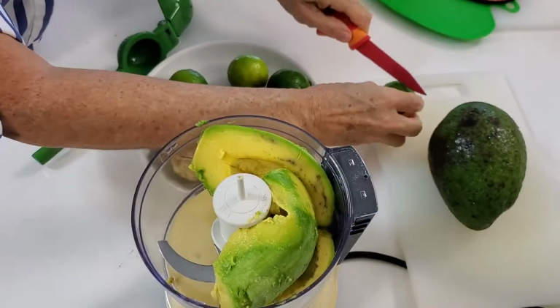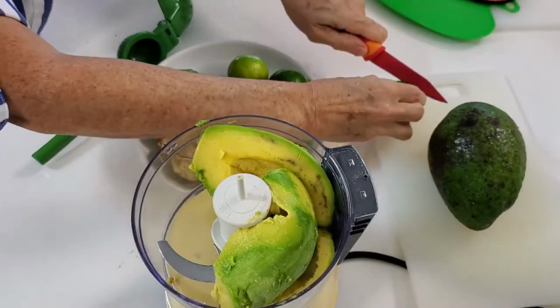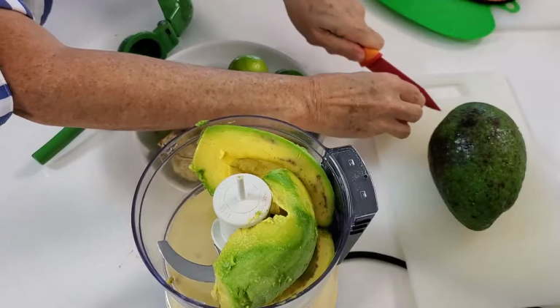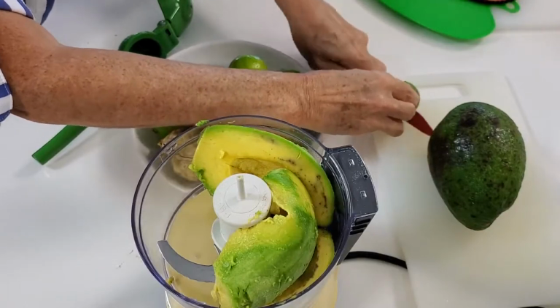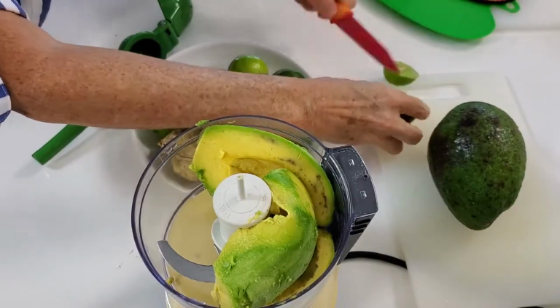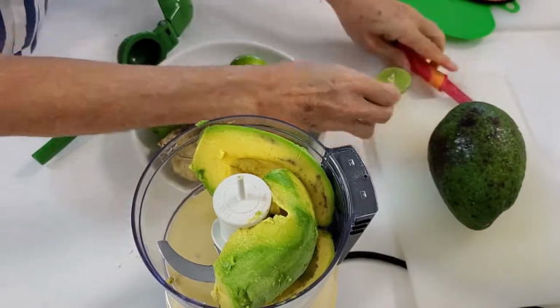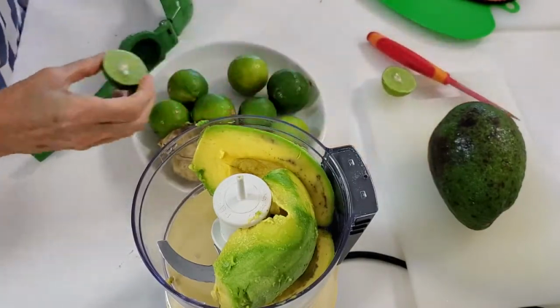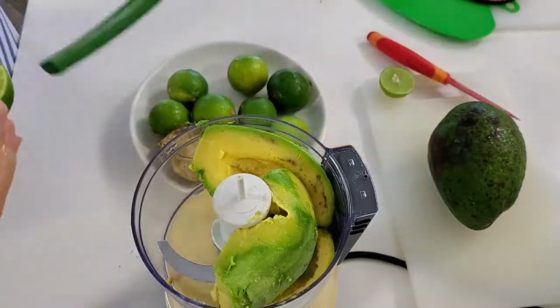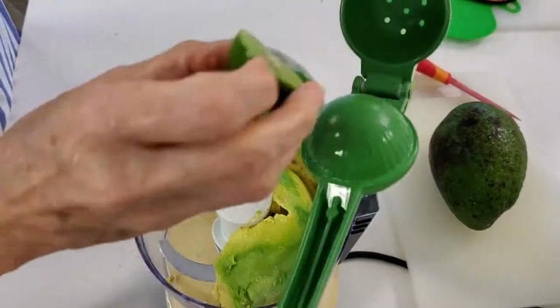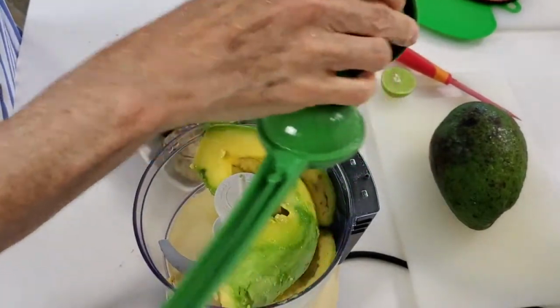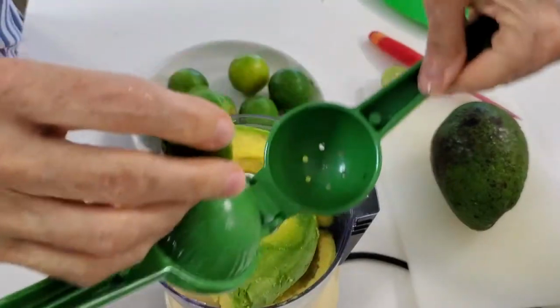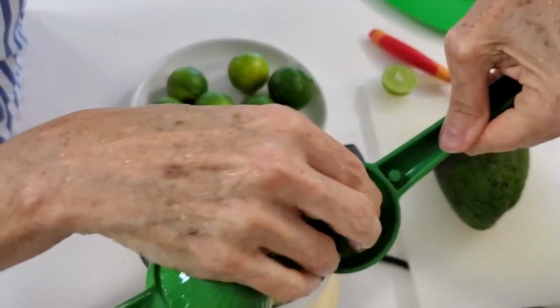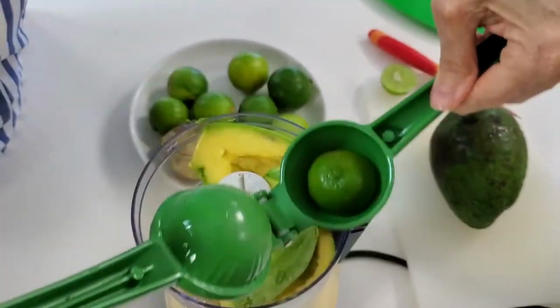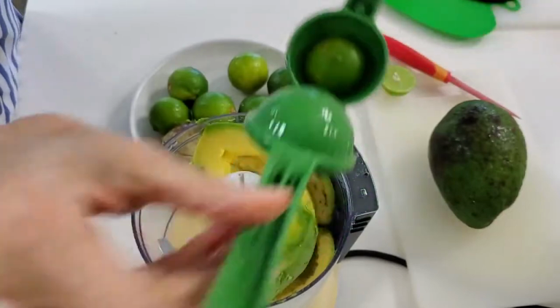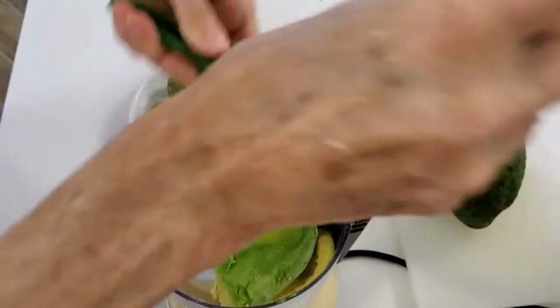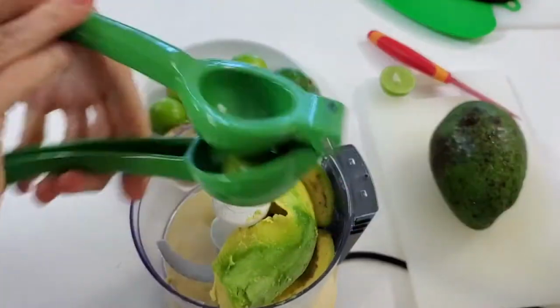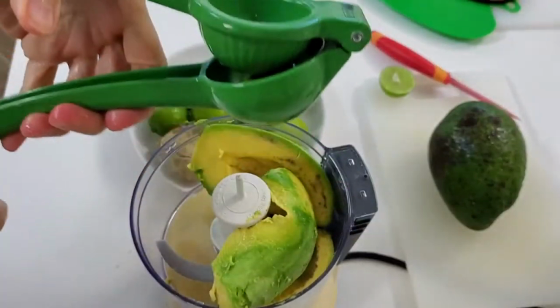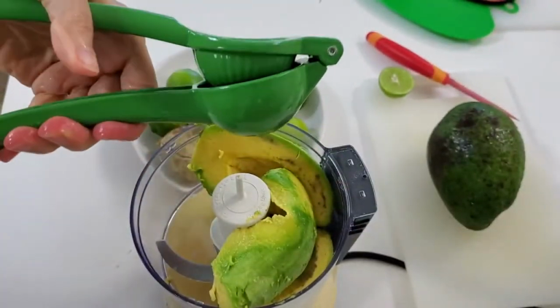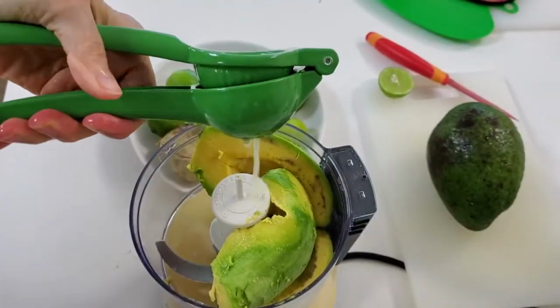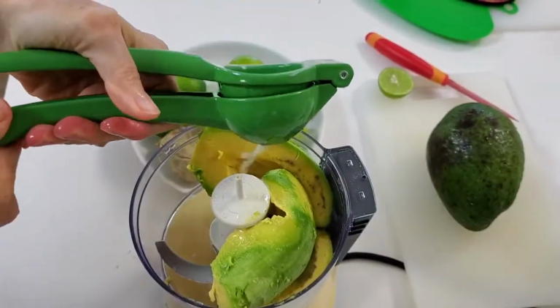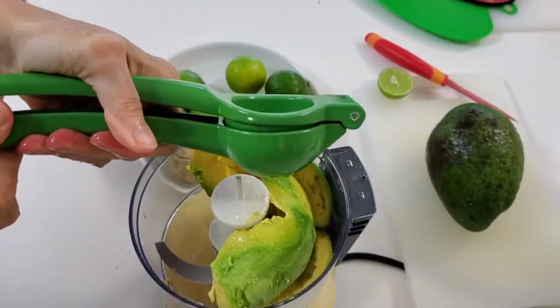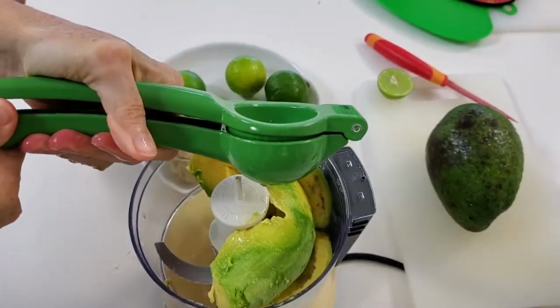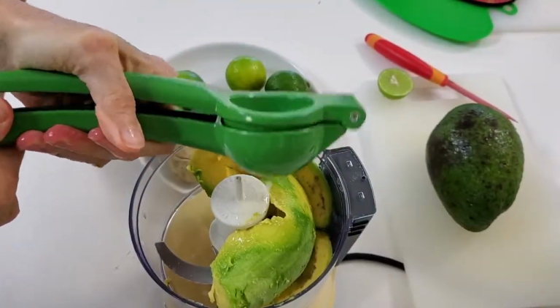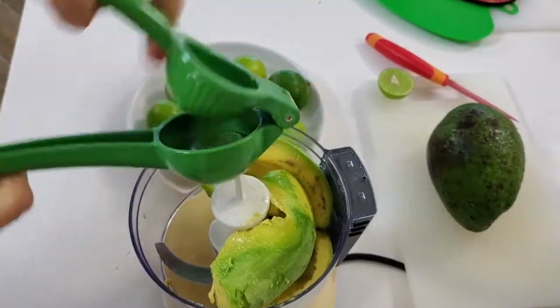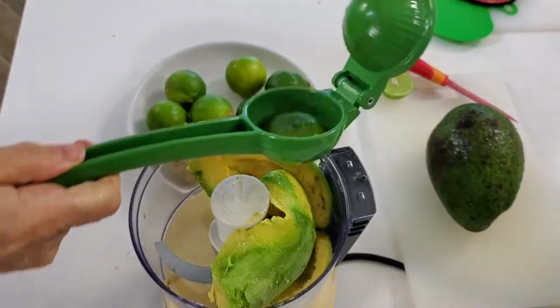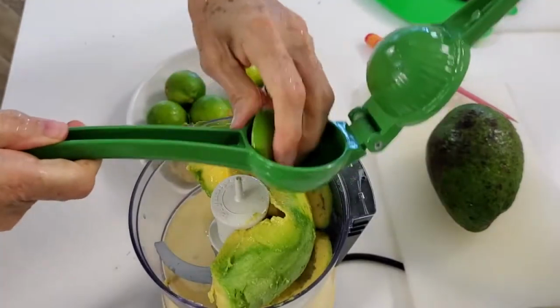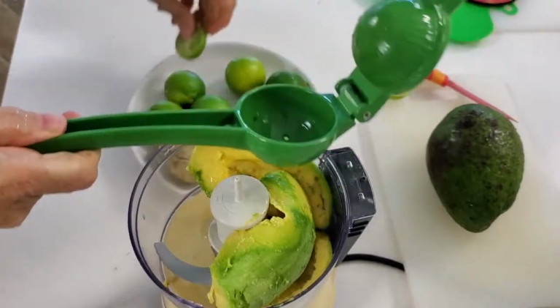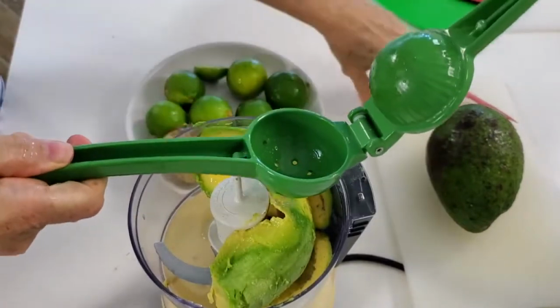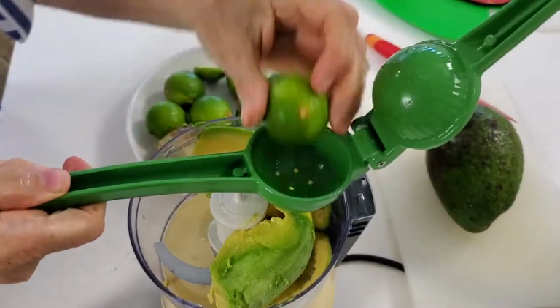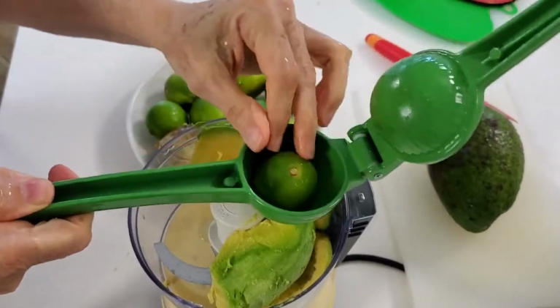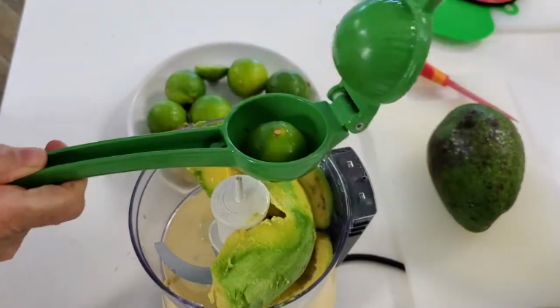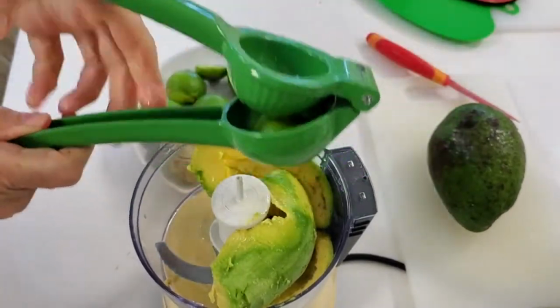Now we're gonna add three limes. There are different kinds of limes — it's about a teaspoon per lime if you're using key limes like these. If you're using the large lime, you might use one or one and a half limes.